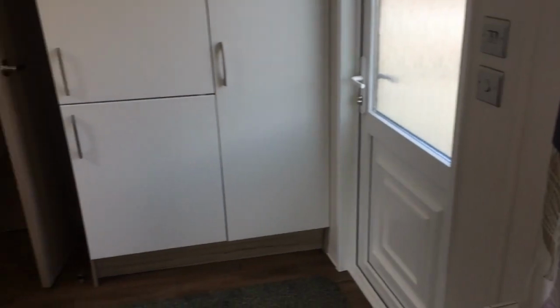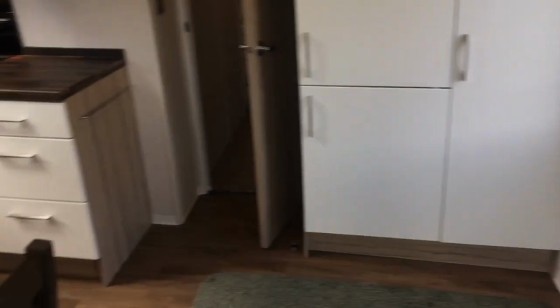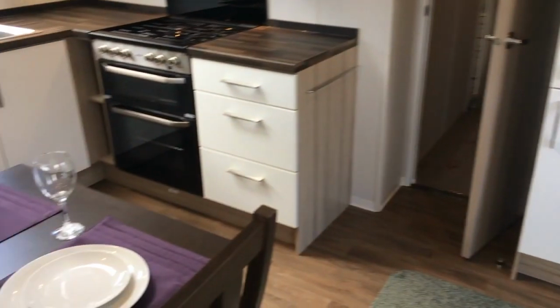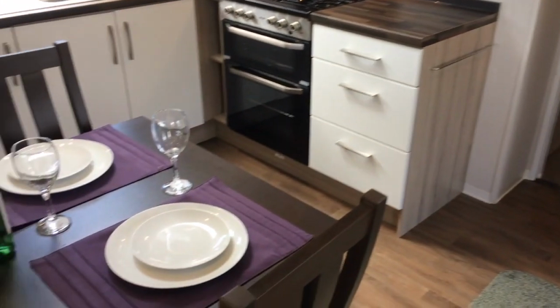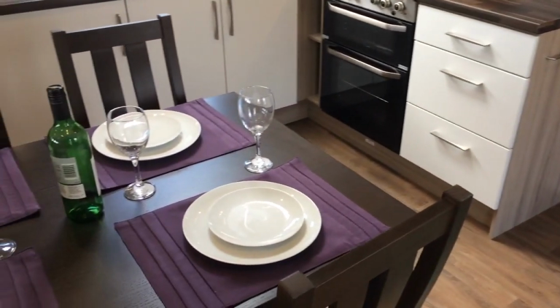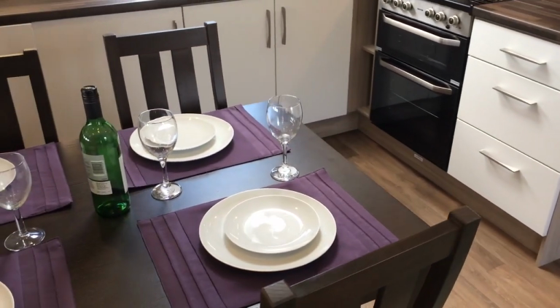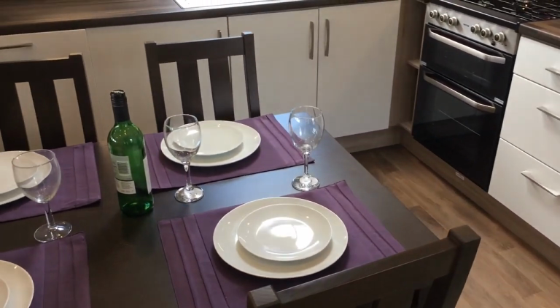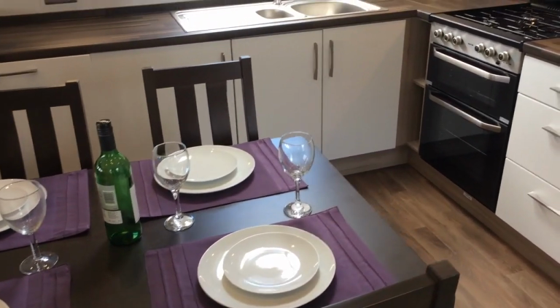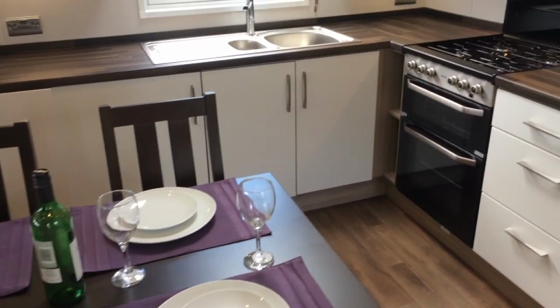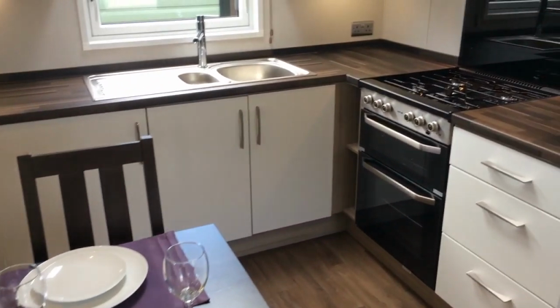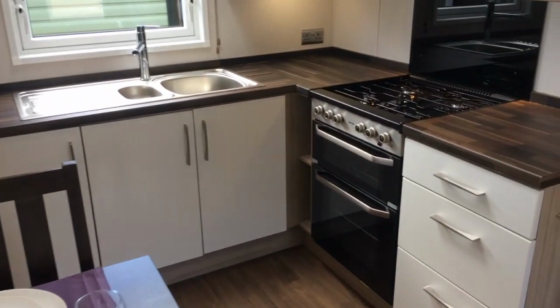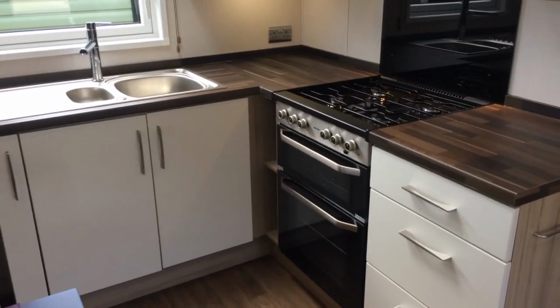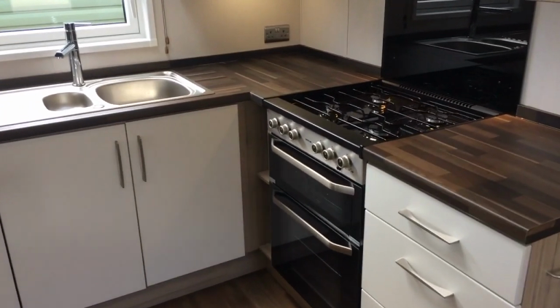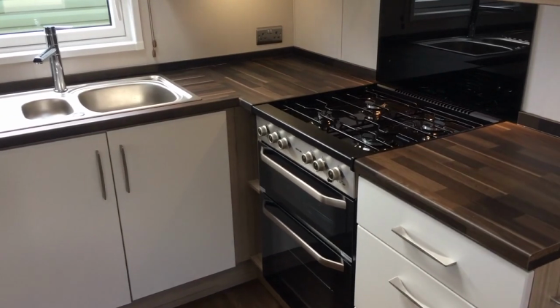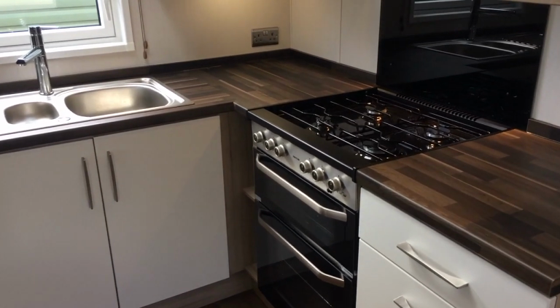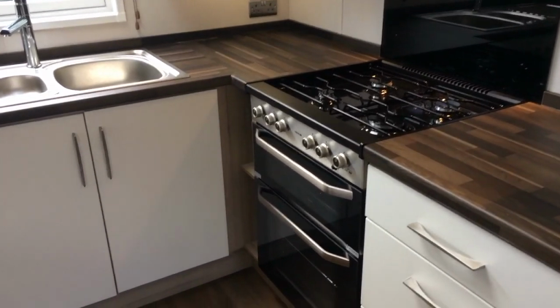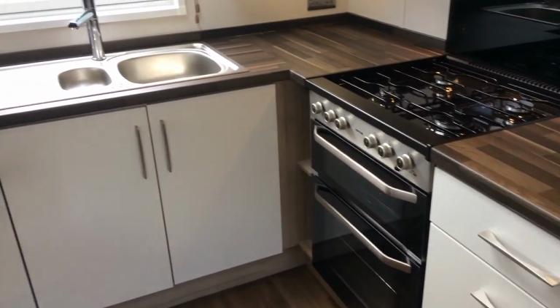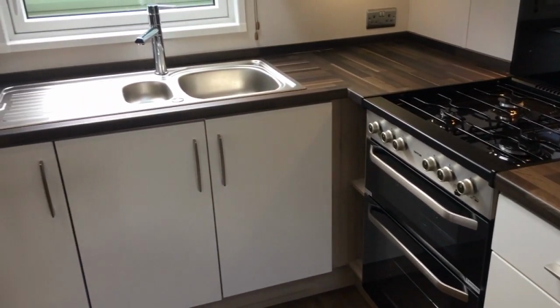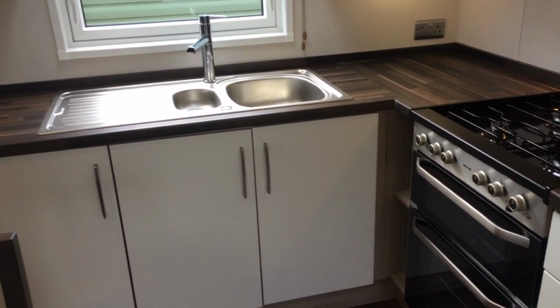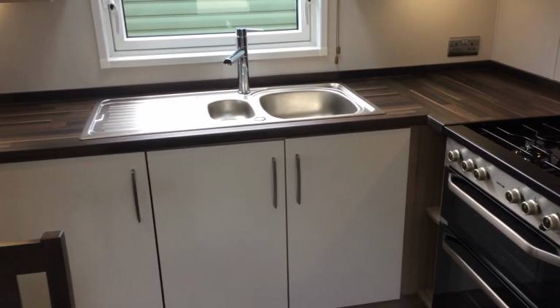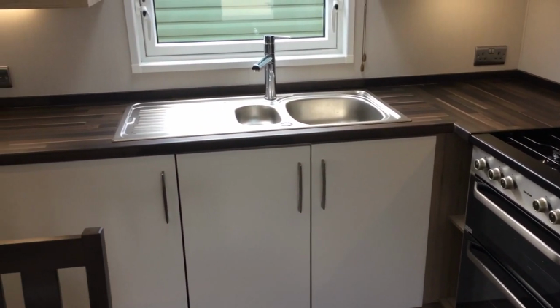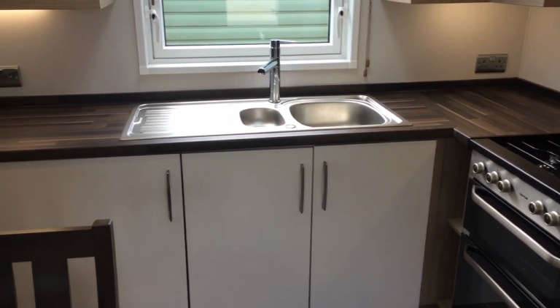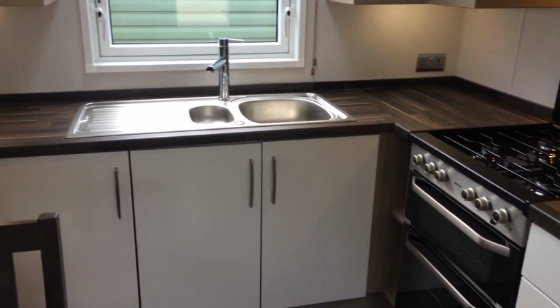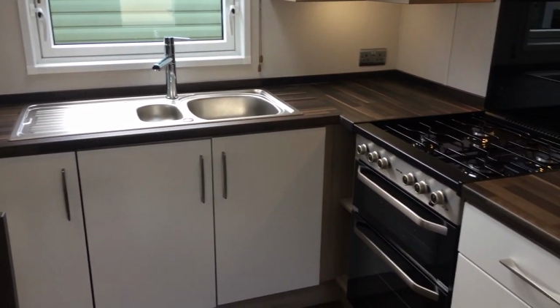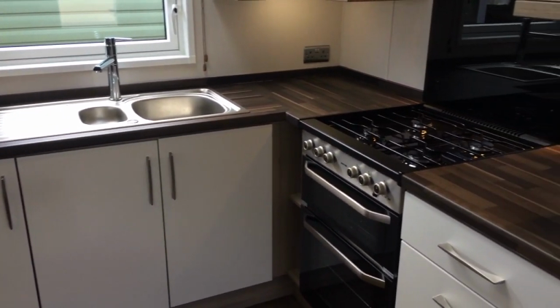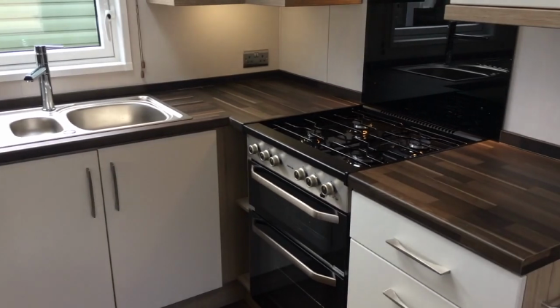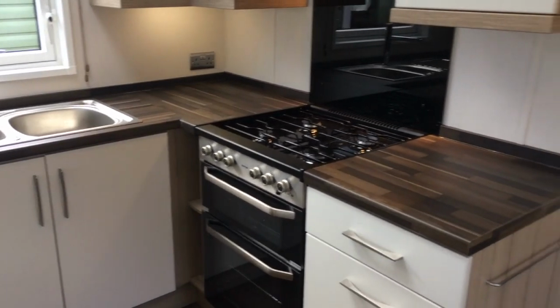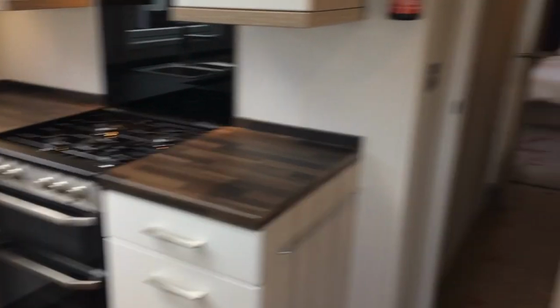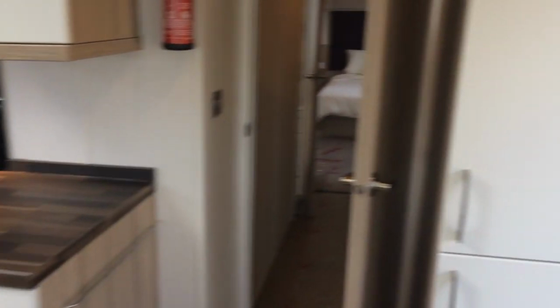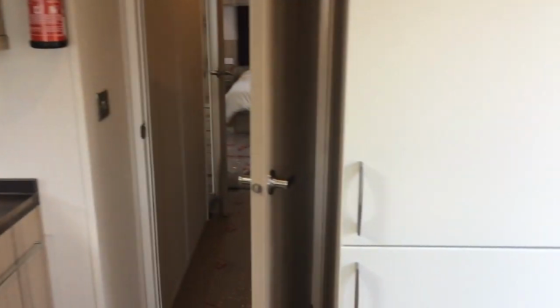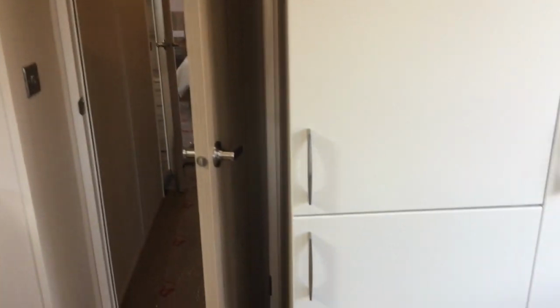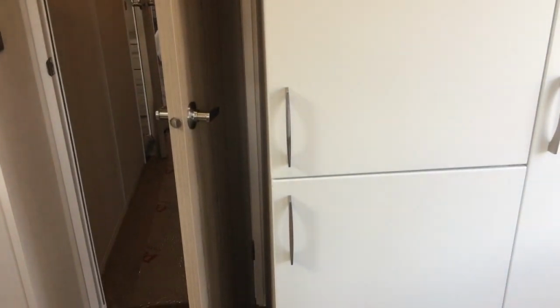Moving on, we have a dining table and behind it a kitchen with hob and oven, sink, plenty of cupboards and drawers all round for extra storage and a fridge freezer over here.